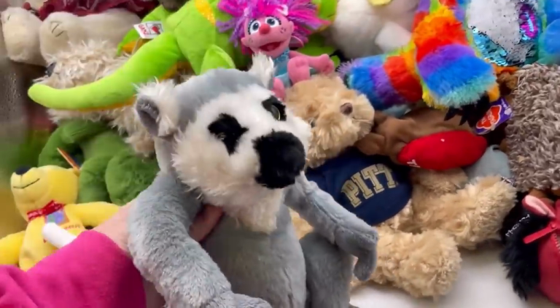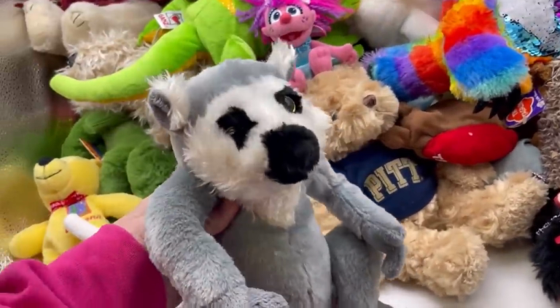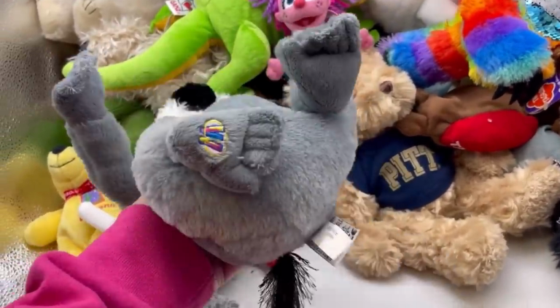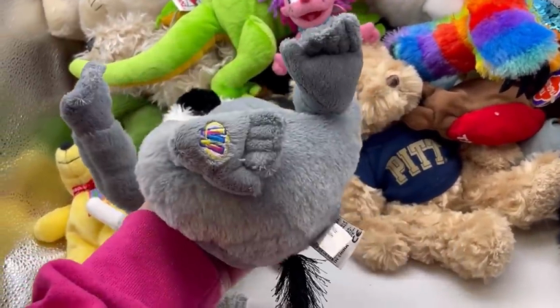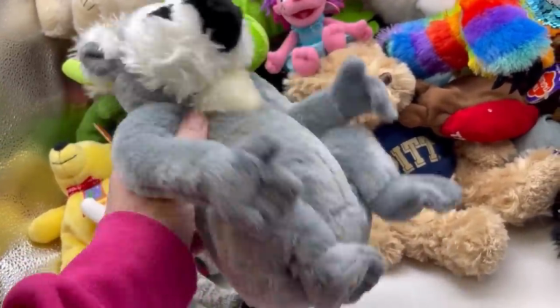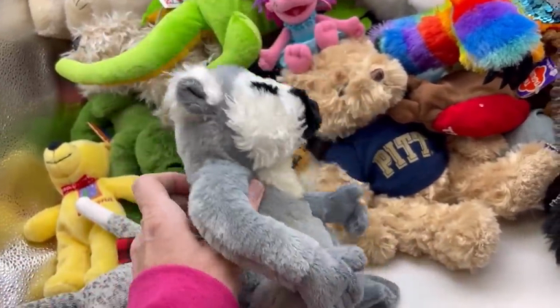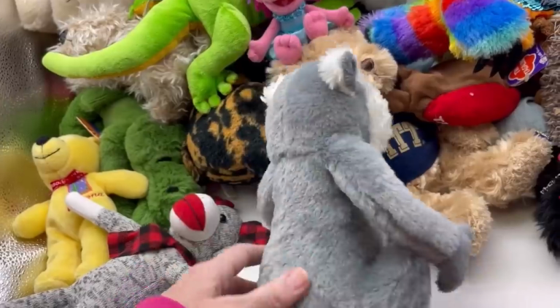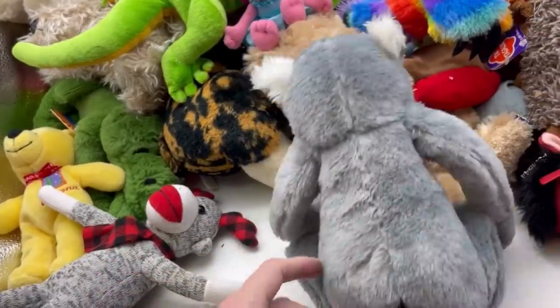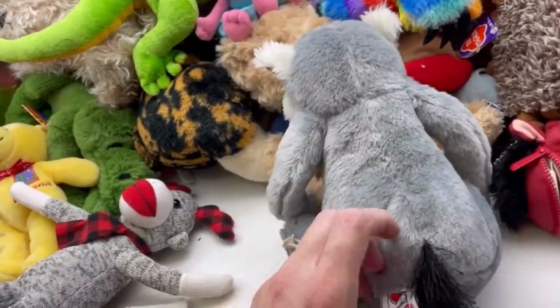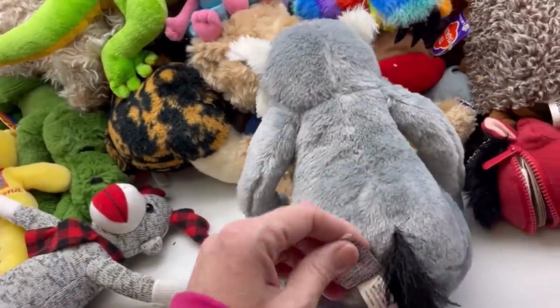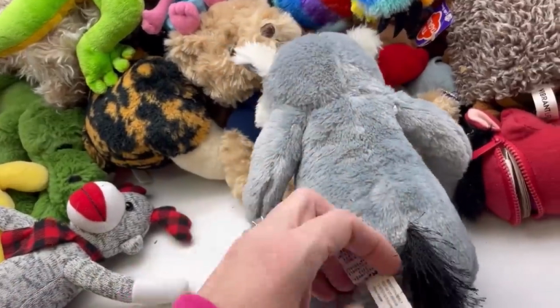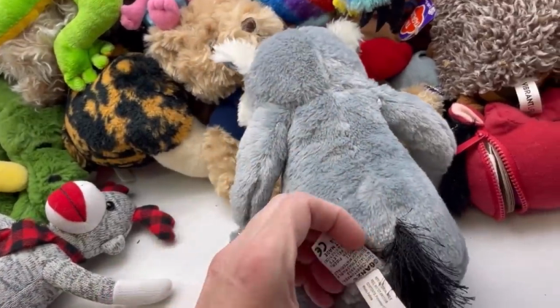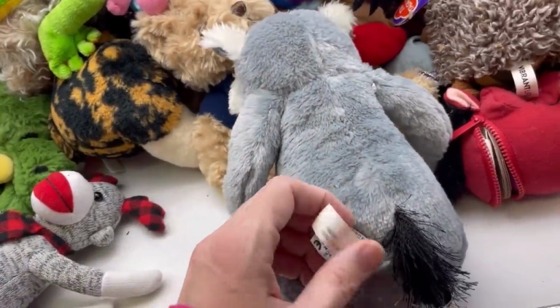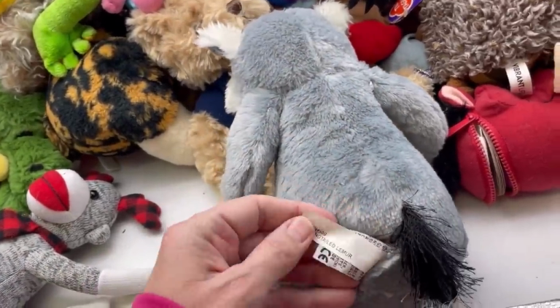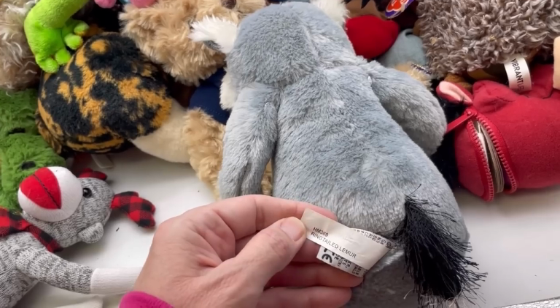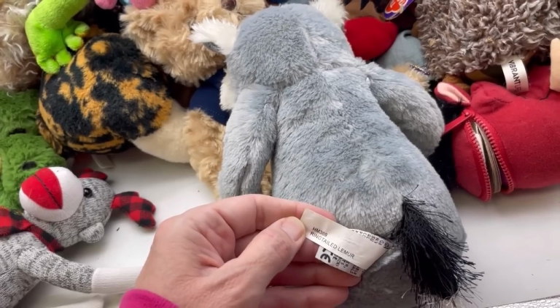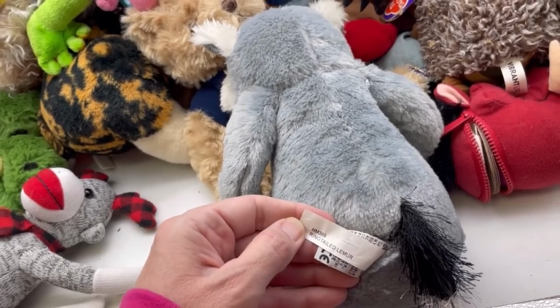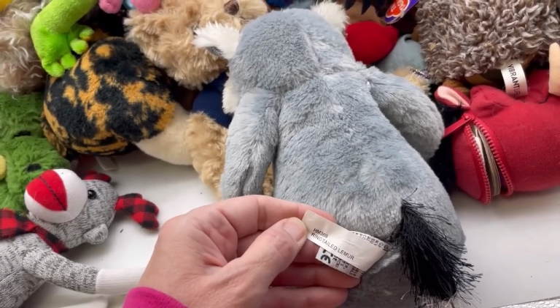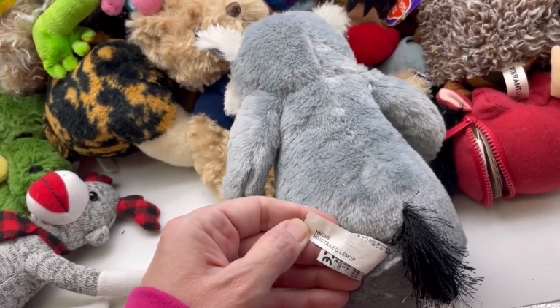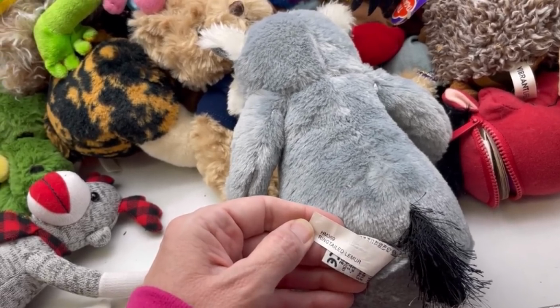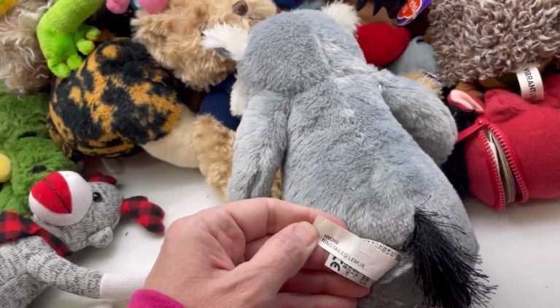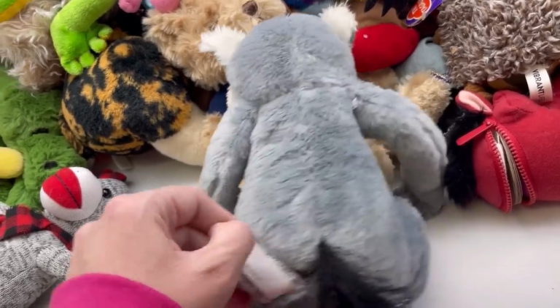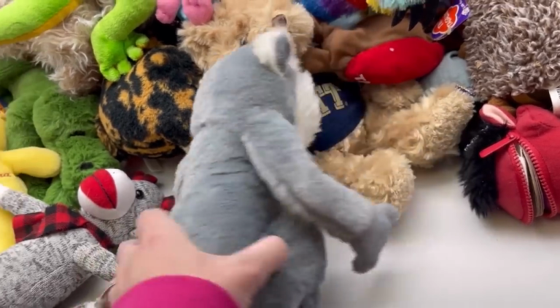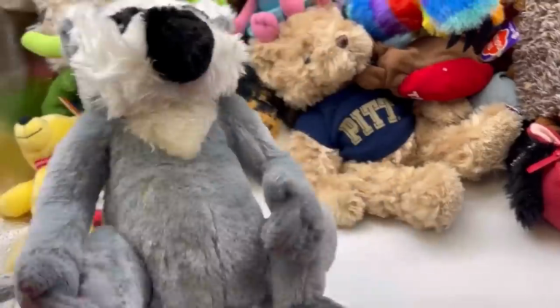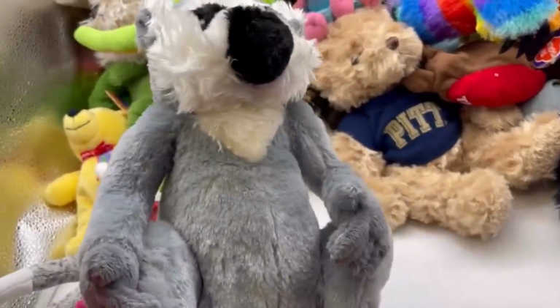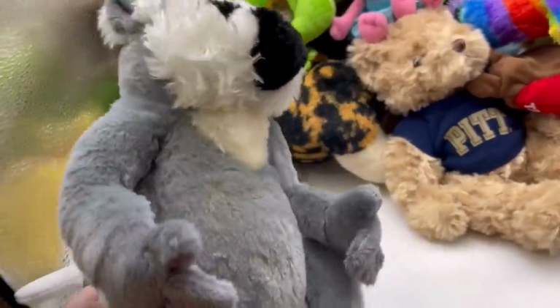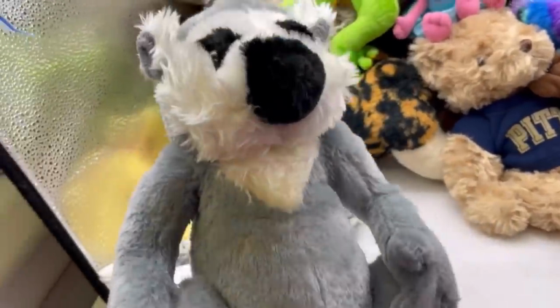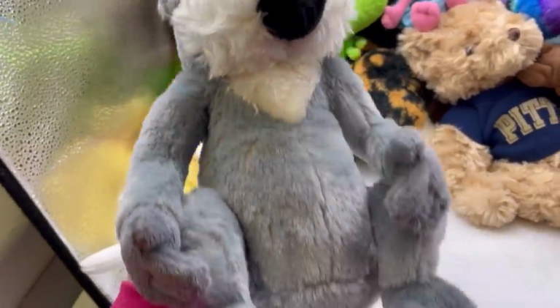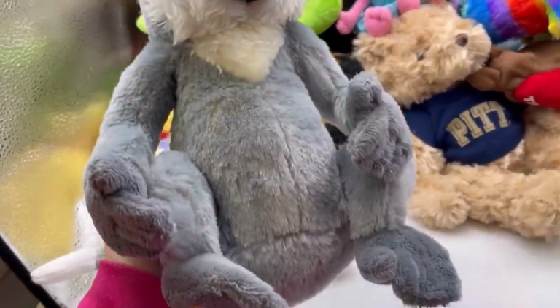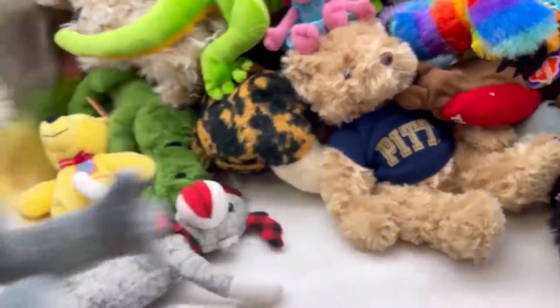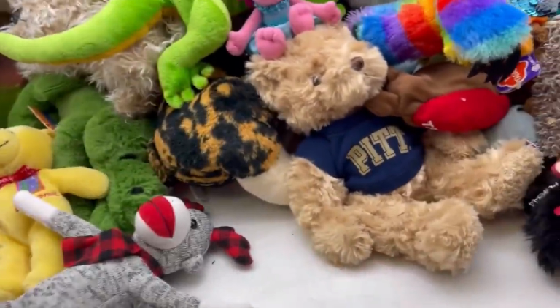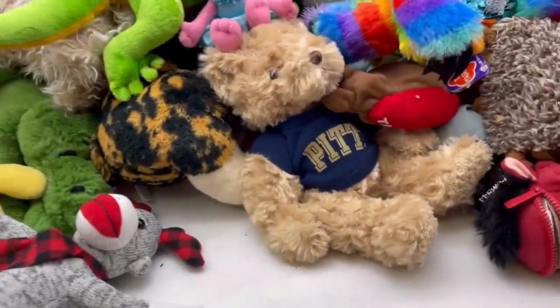Look at this guy — he's another Webkinz. He needs washed. He is a lemur — ring-tailed lemur. So I'm going to spot clean him and then throw him in the washing machine.